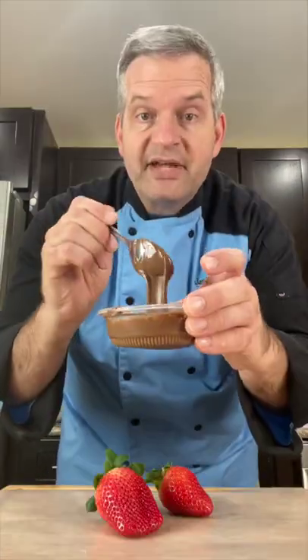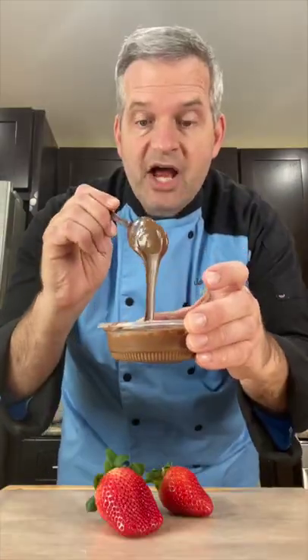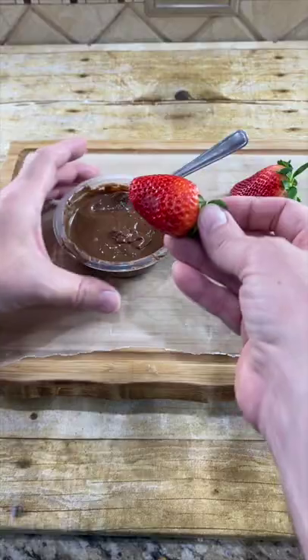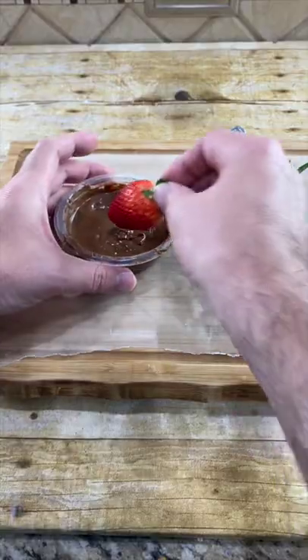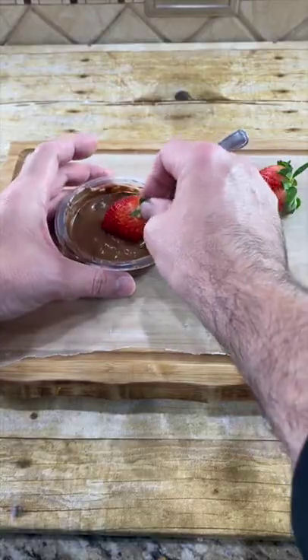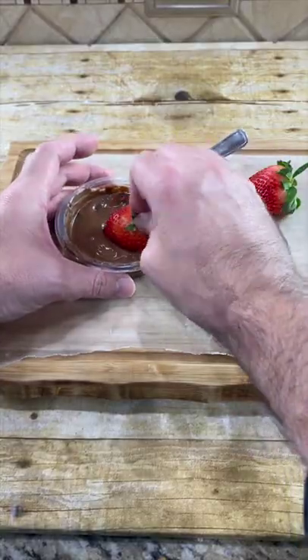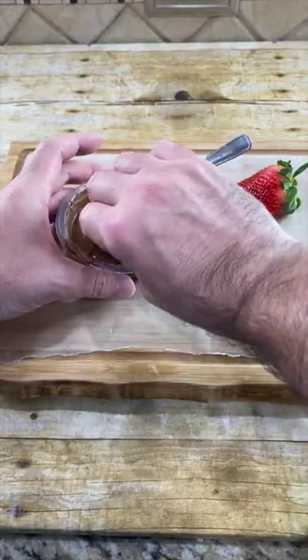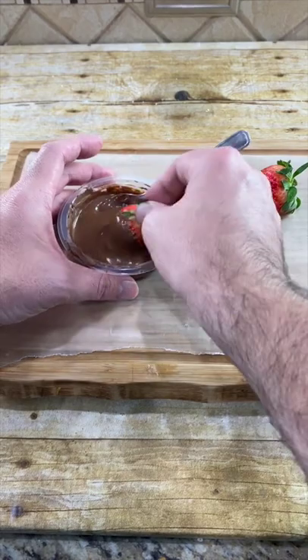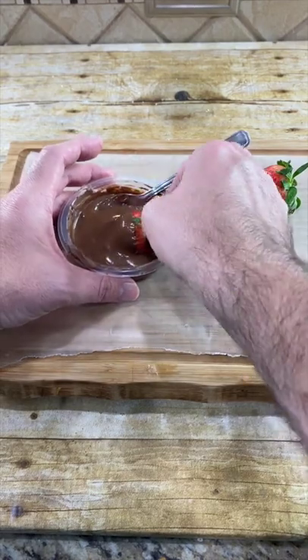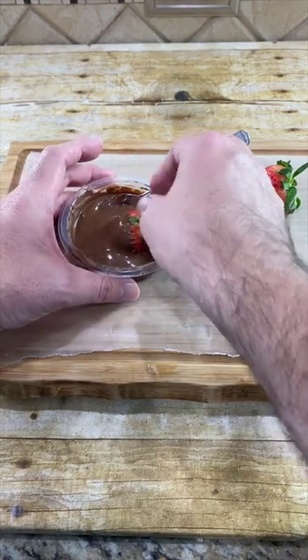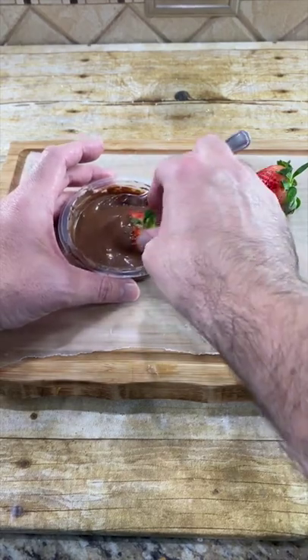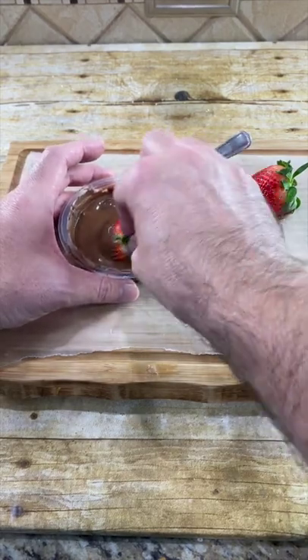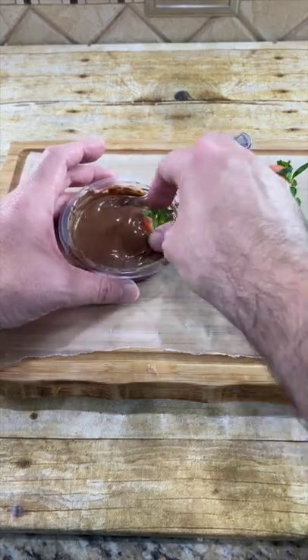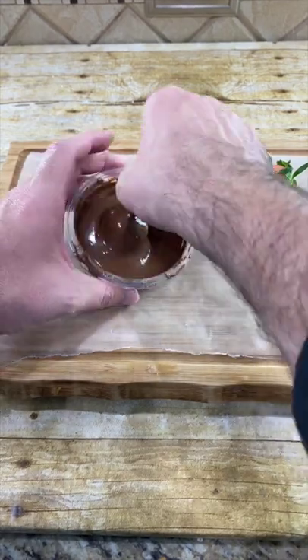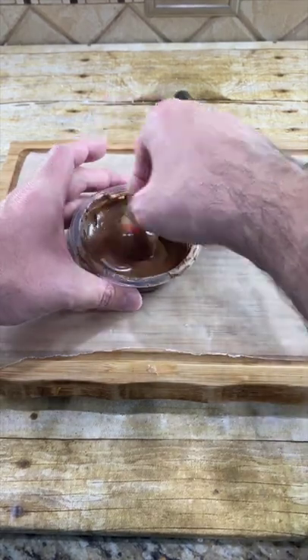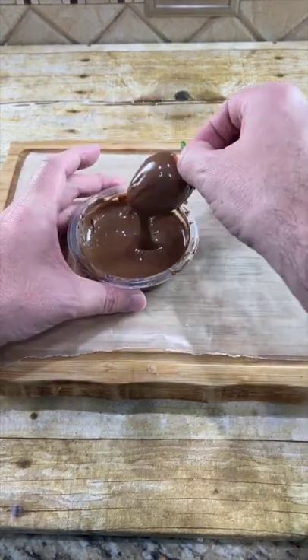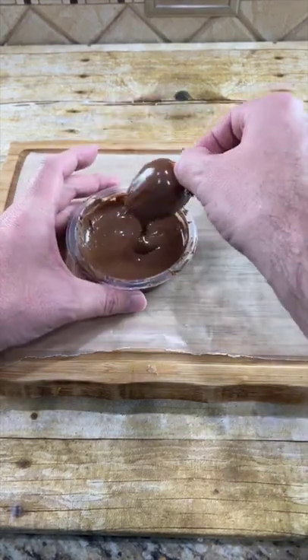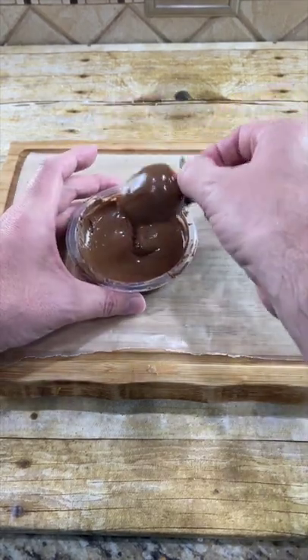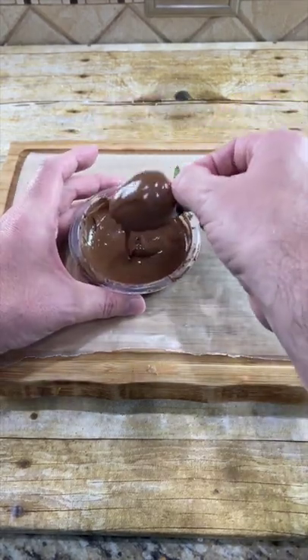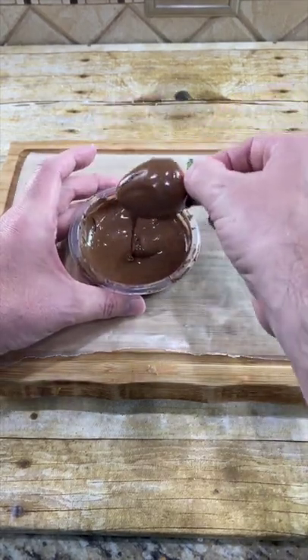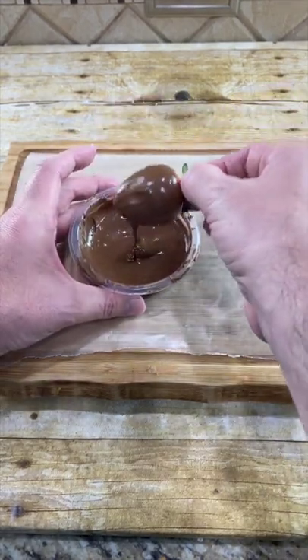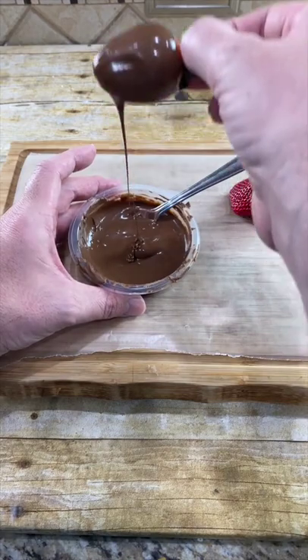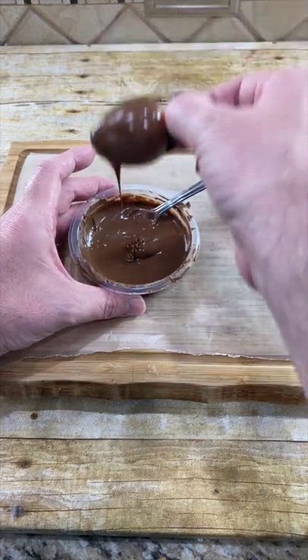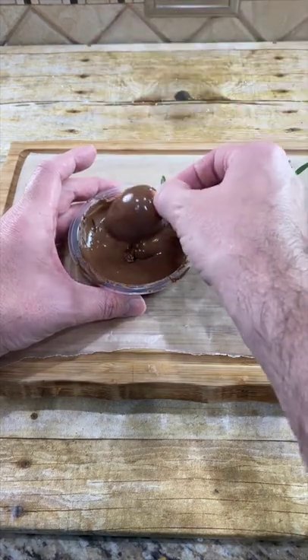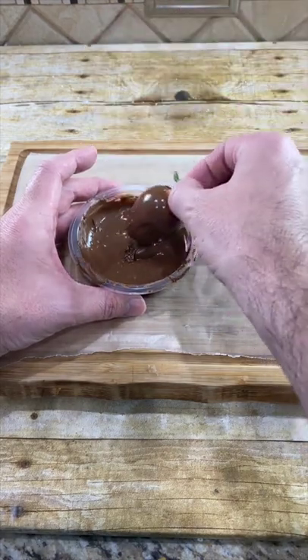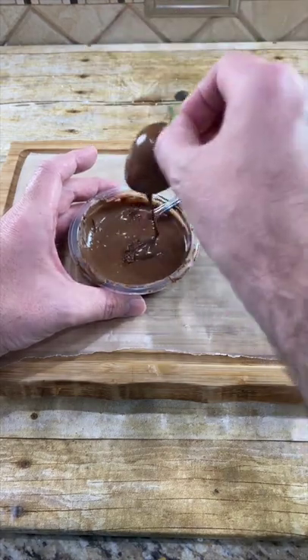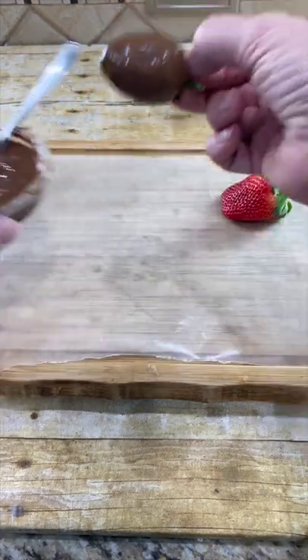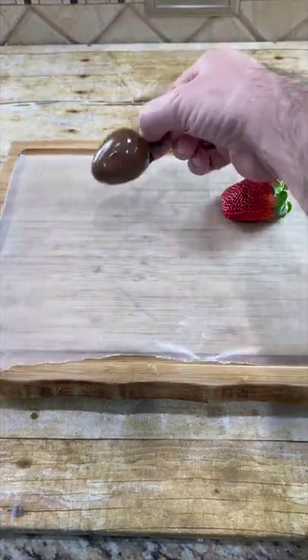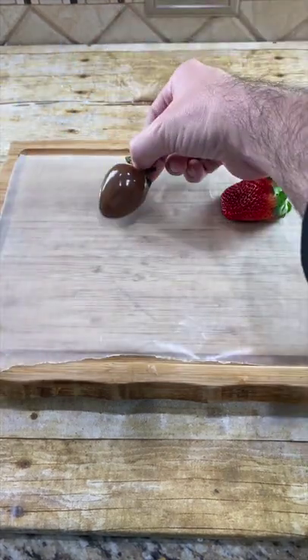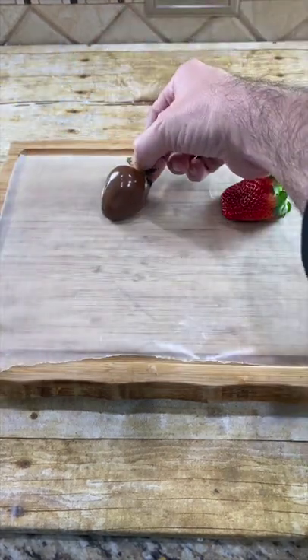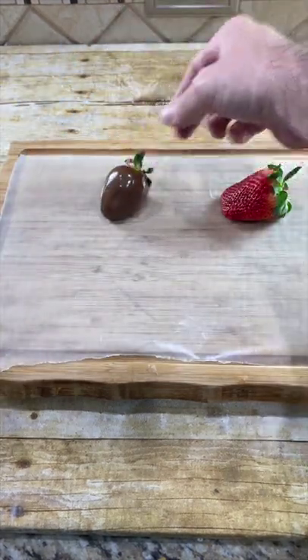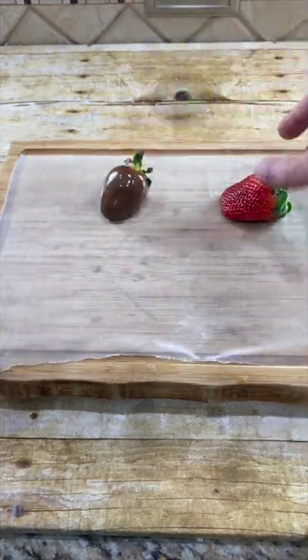Melt down some chocolate. Dip the strawberries into the chocolate — make sure you cover it really good. Drain the excess, then put on some wax paper to dry.